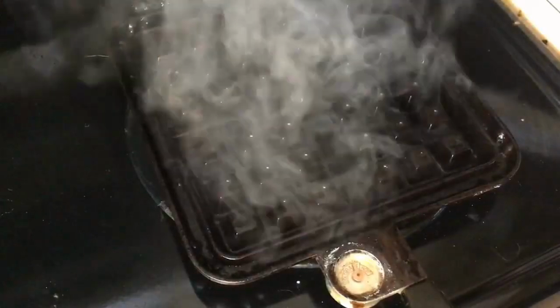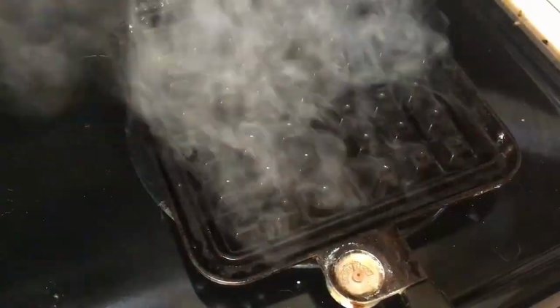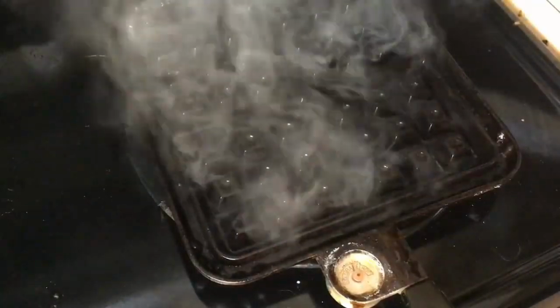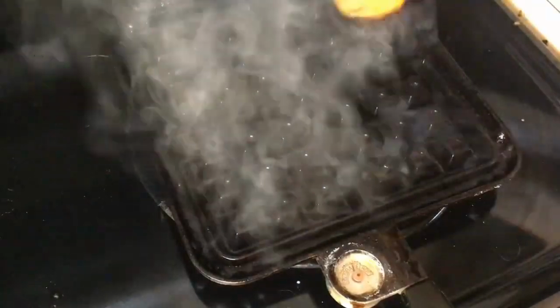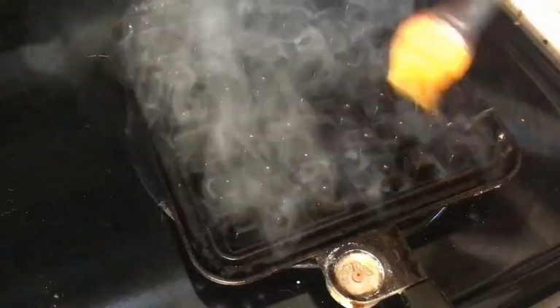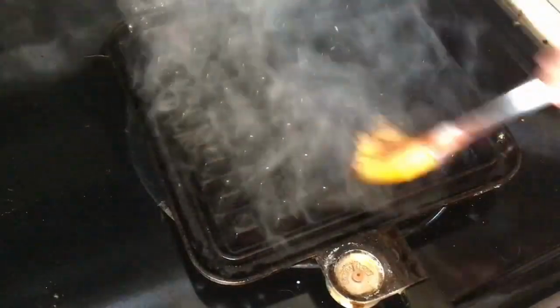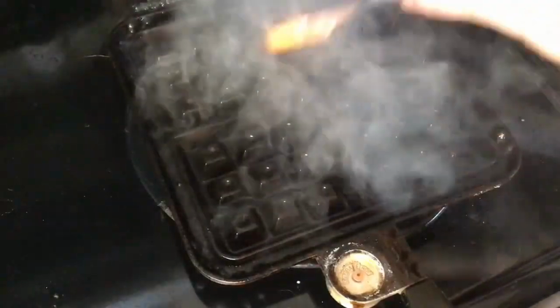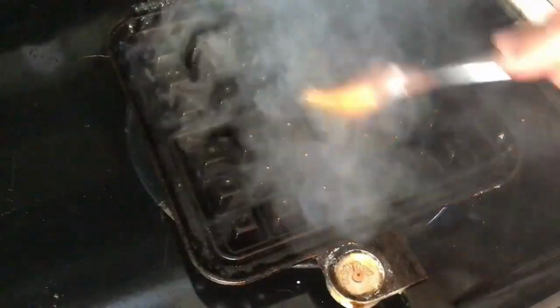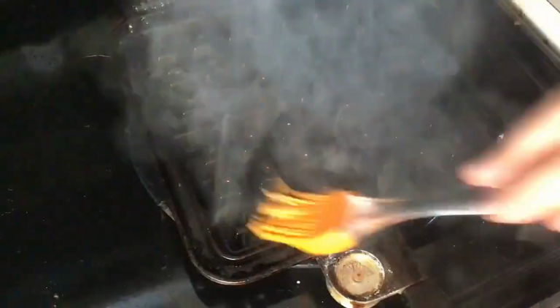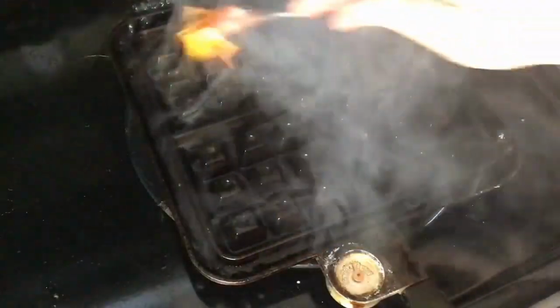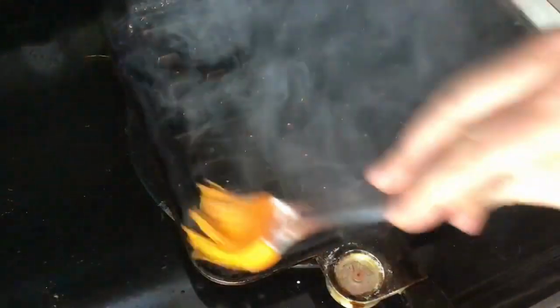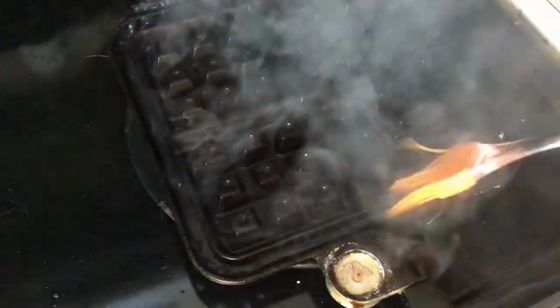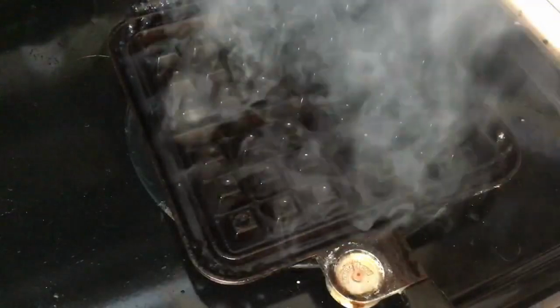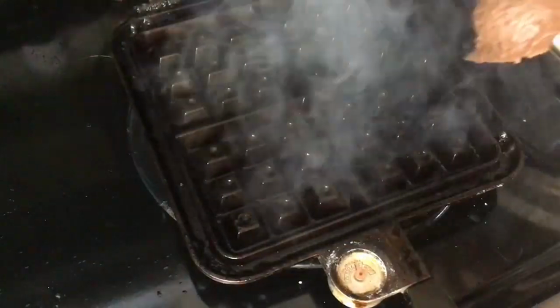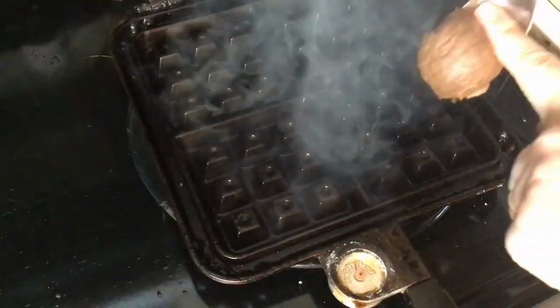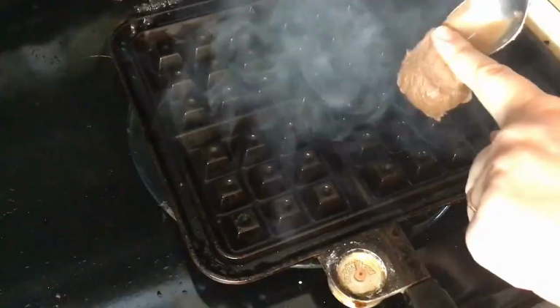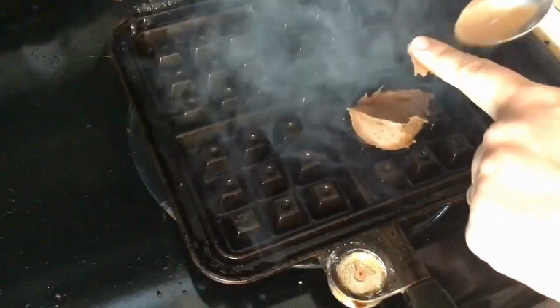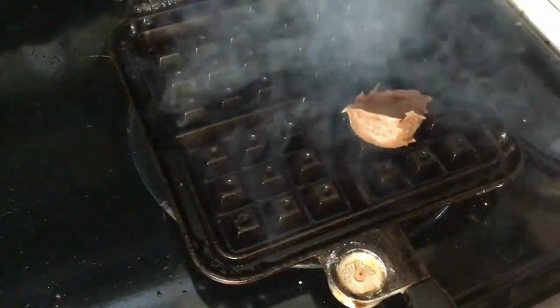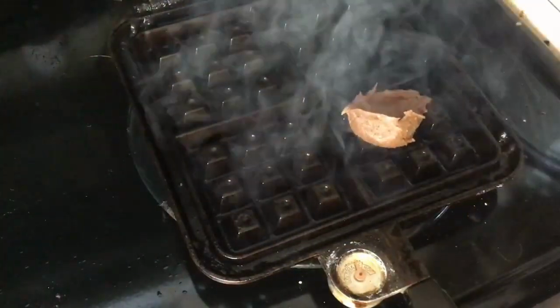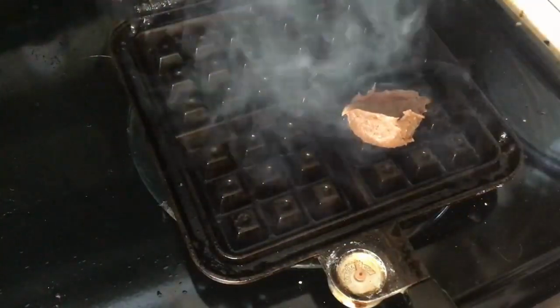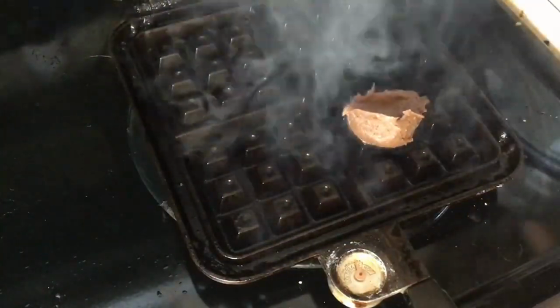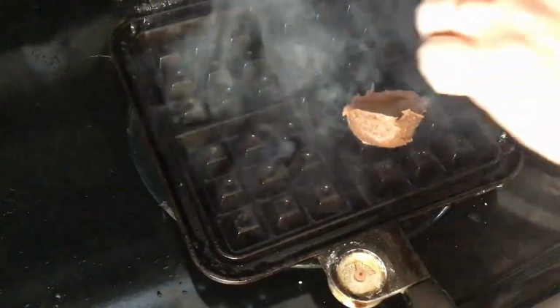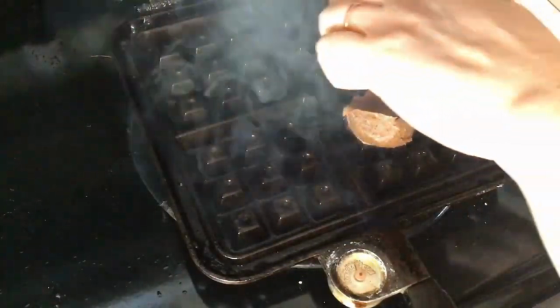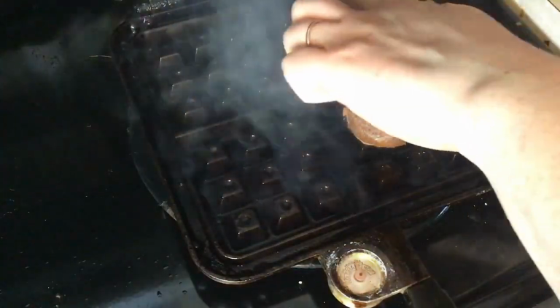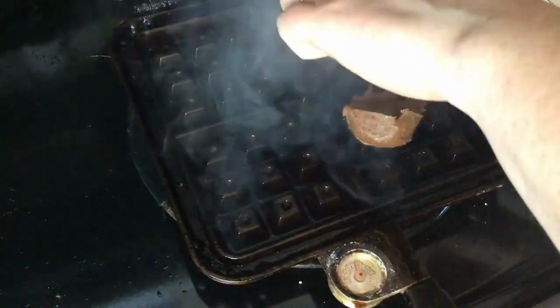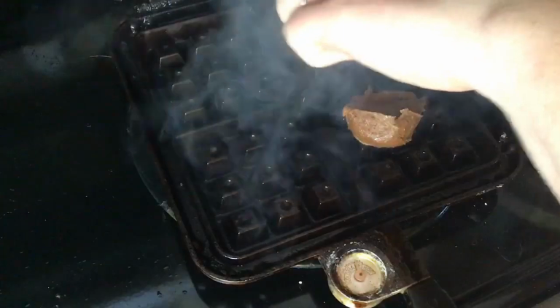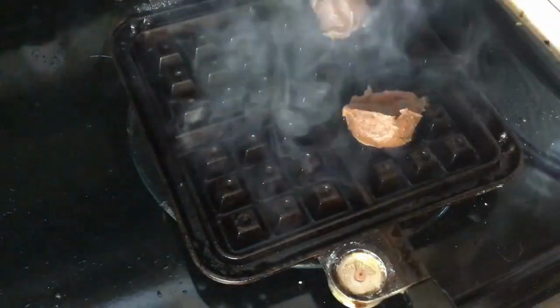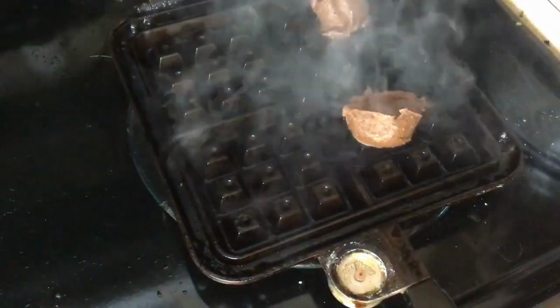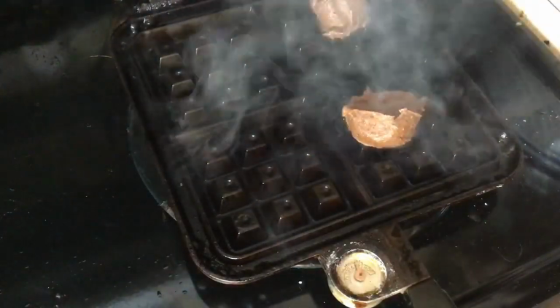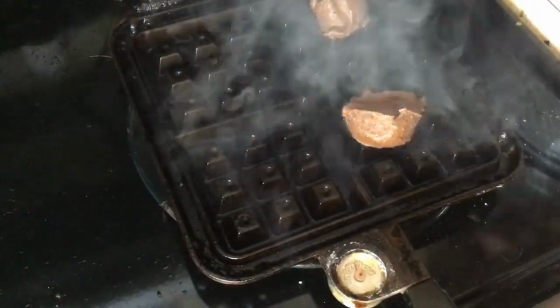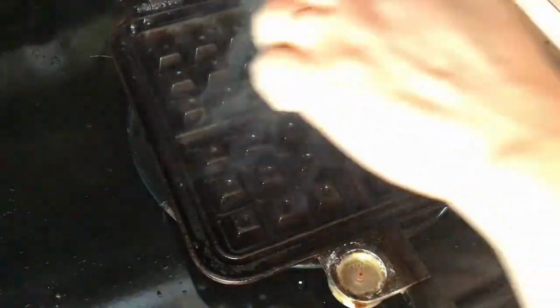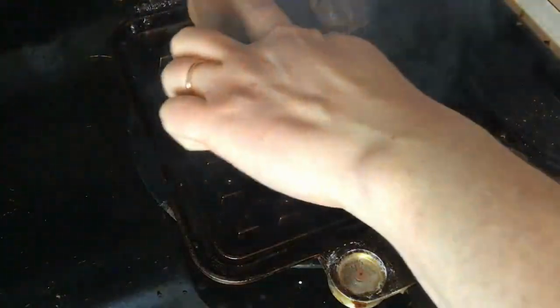You're going to want to have your waffle iron preheated and you want to grease it. I don't have cooking spray so I just use this maneuver, and then put about one spoonful of dough on each section. You can make these cookies as big as you want to.